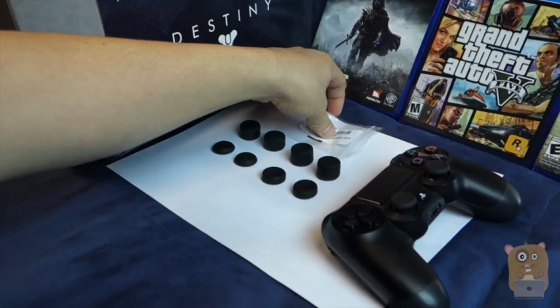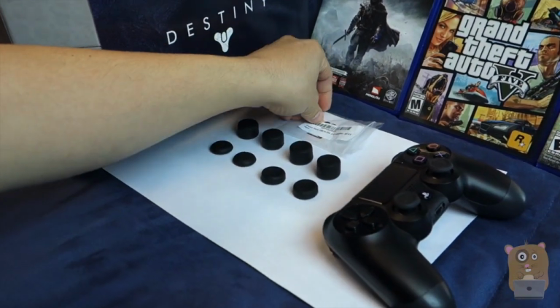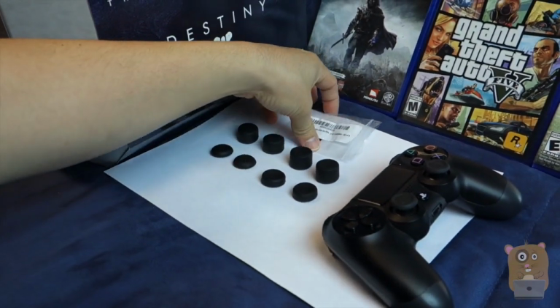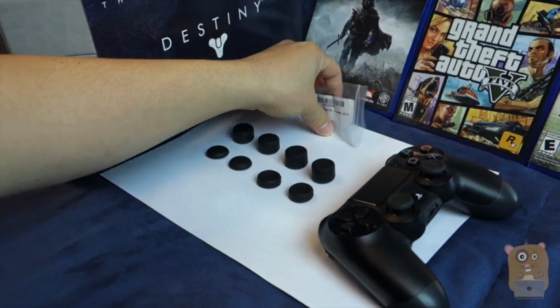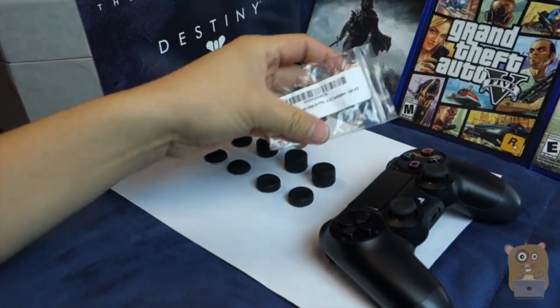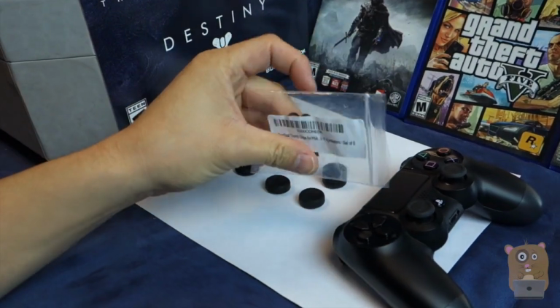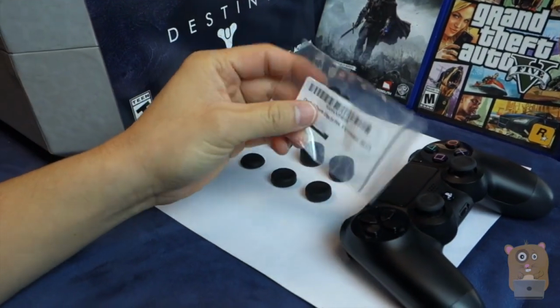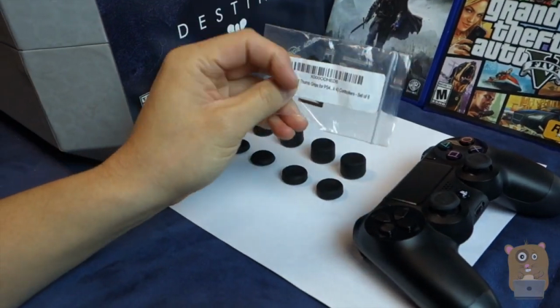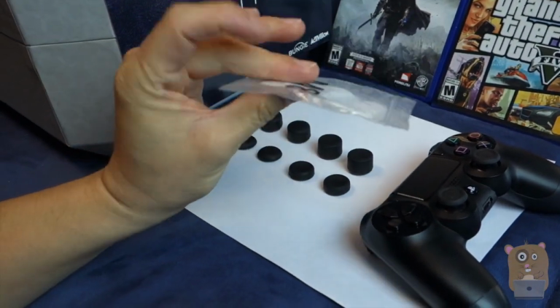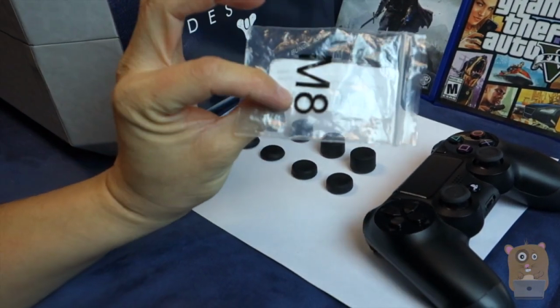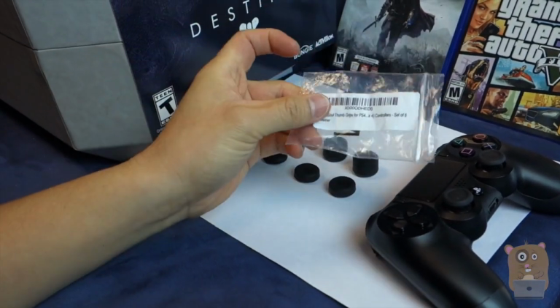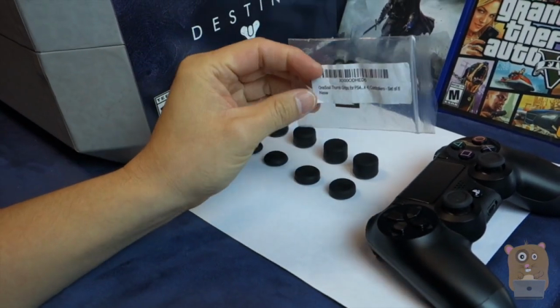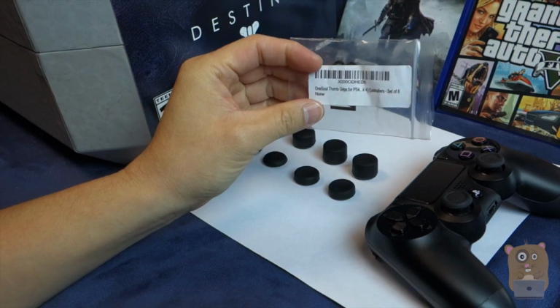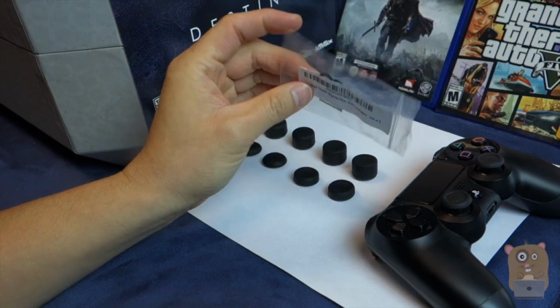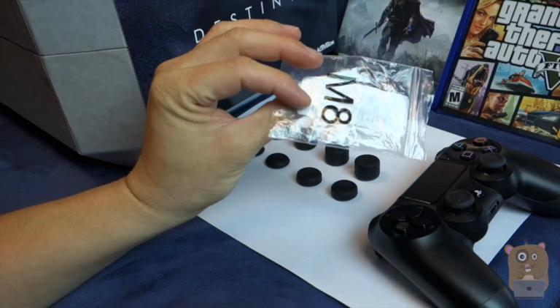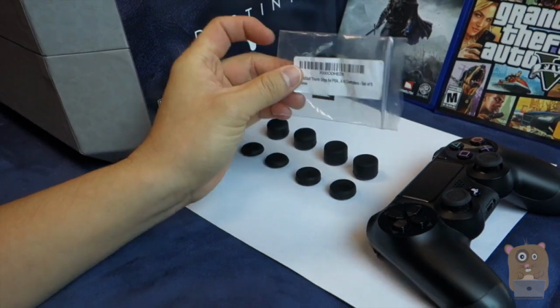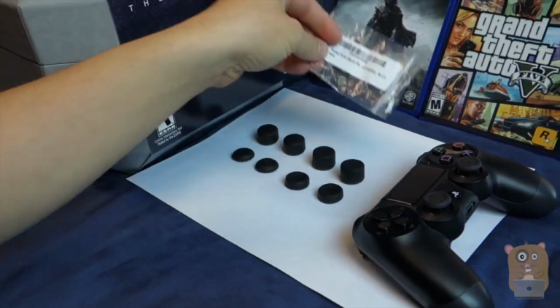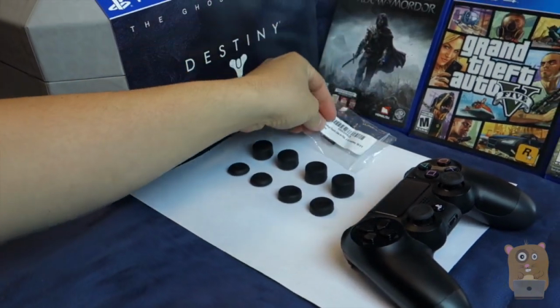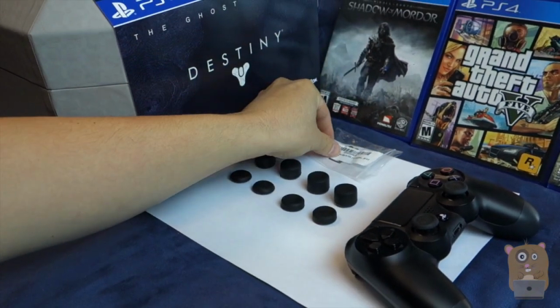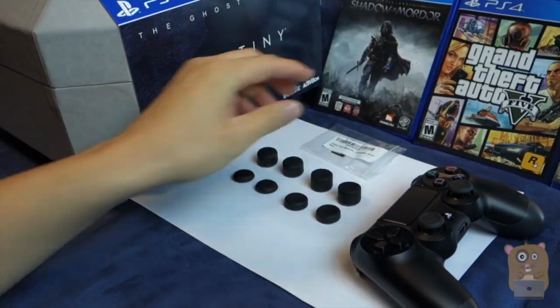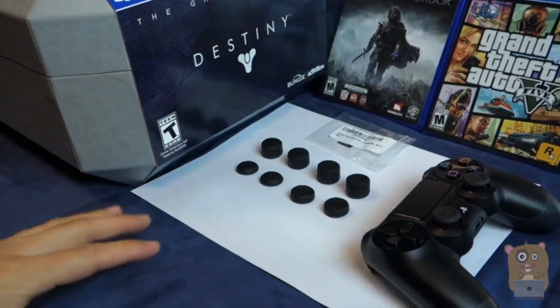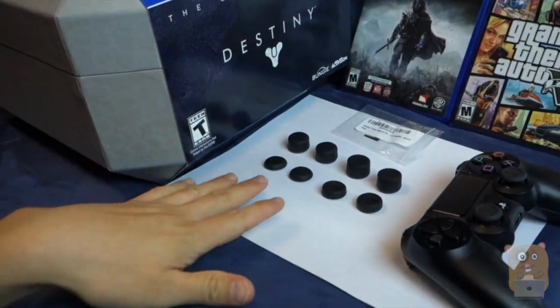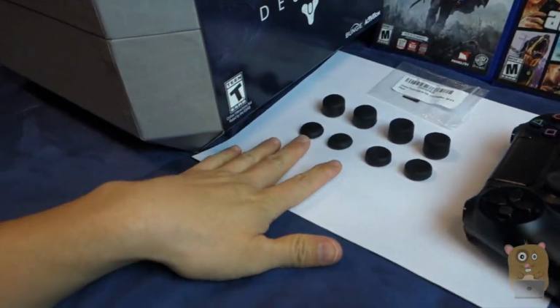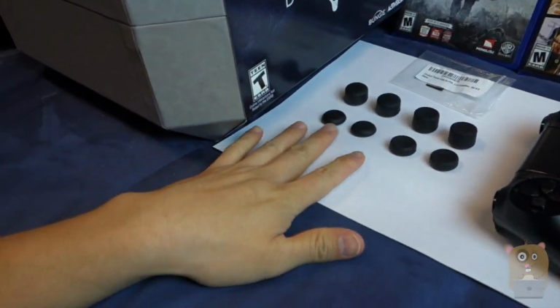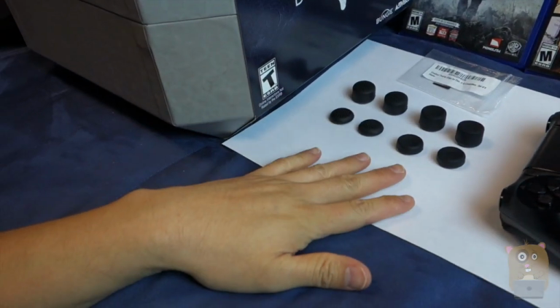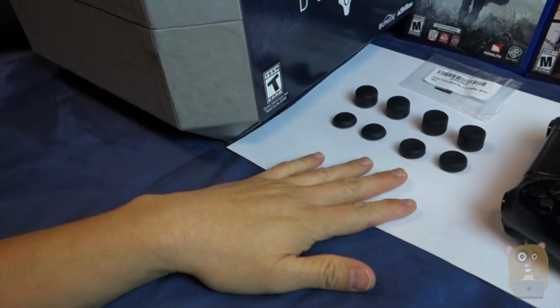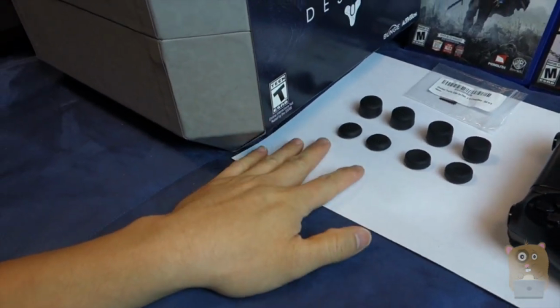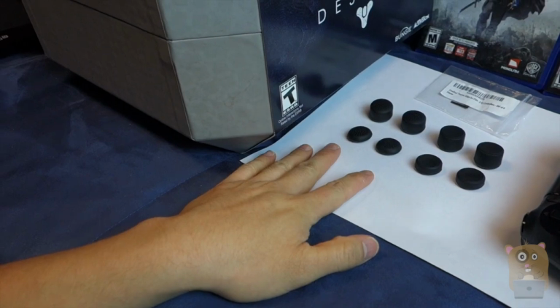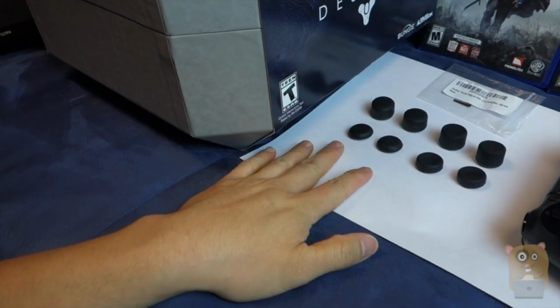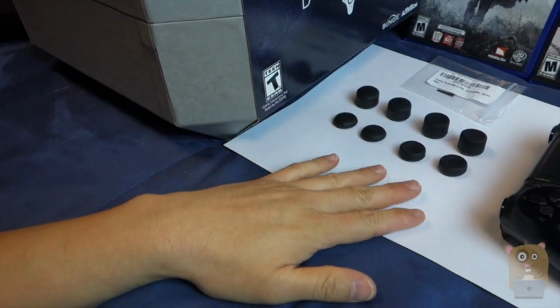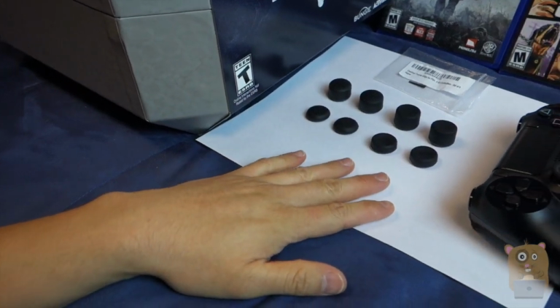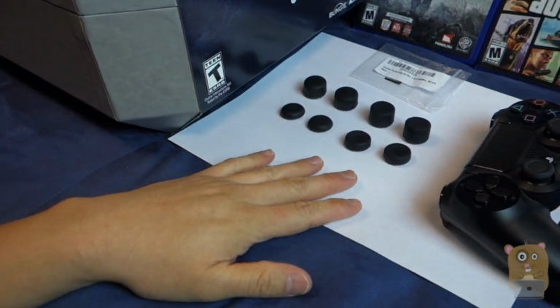Here's the bag that came in. It's very non-fancy, very simple. In it were four sets — two convex, two concave.